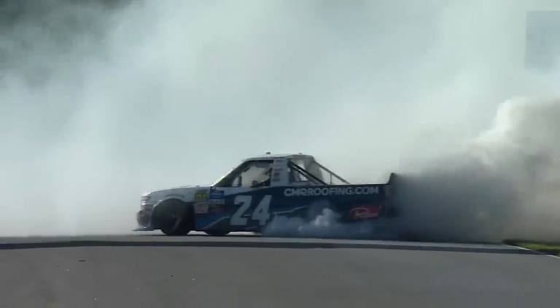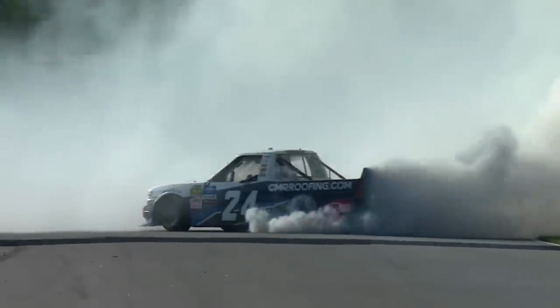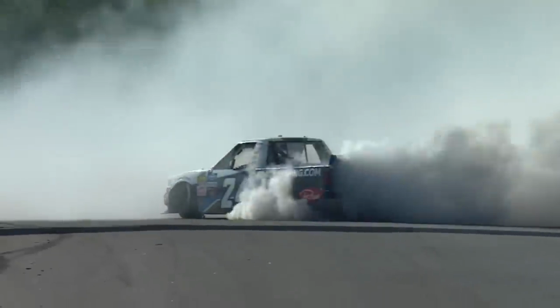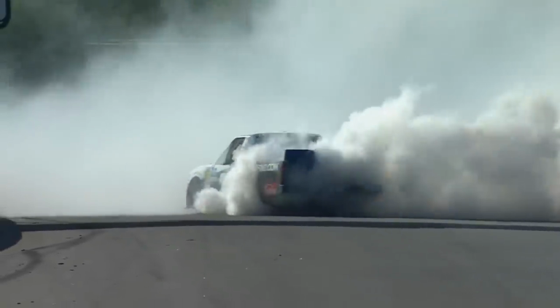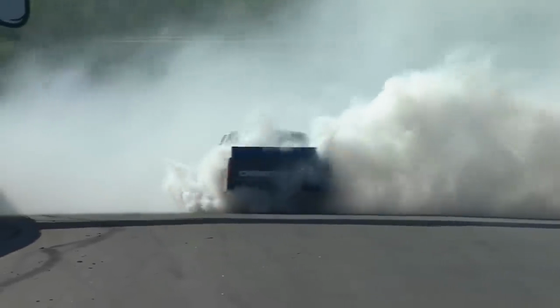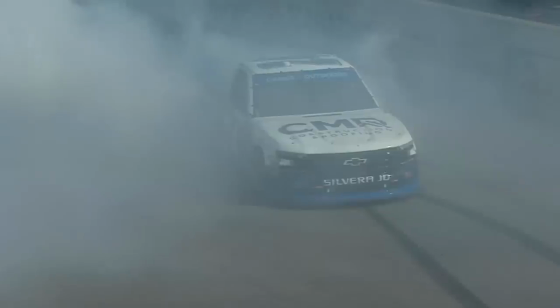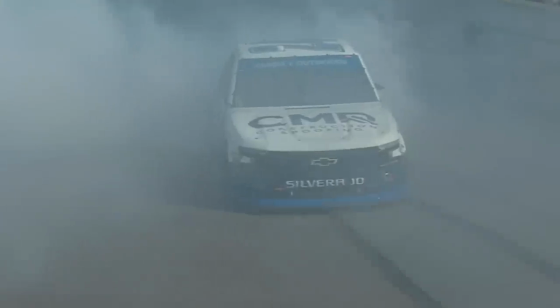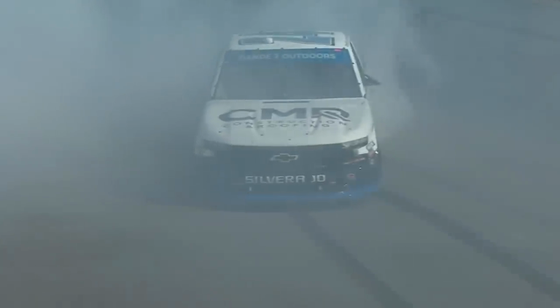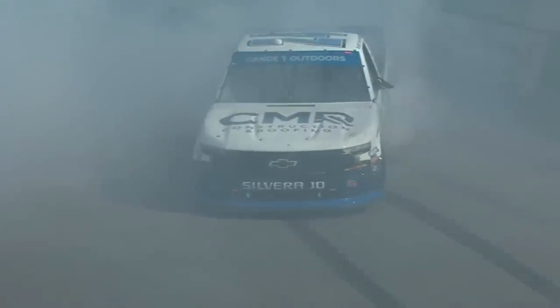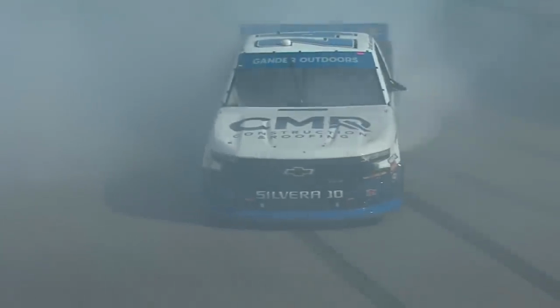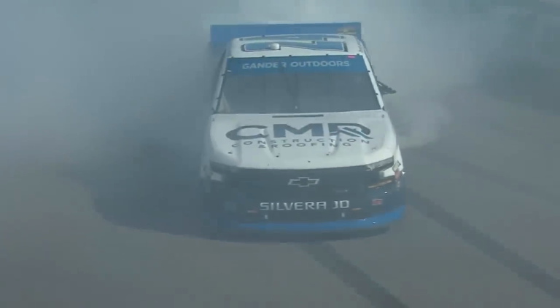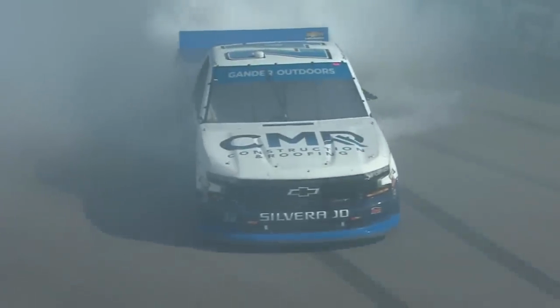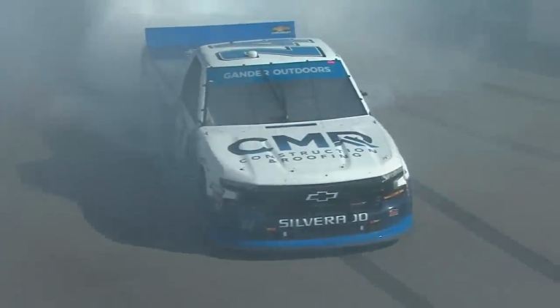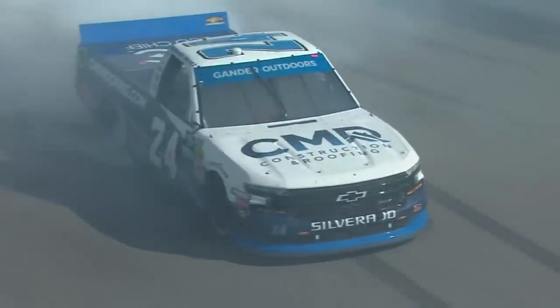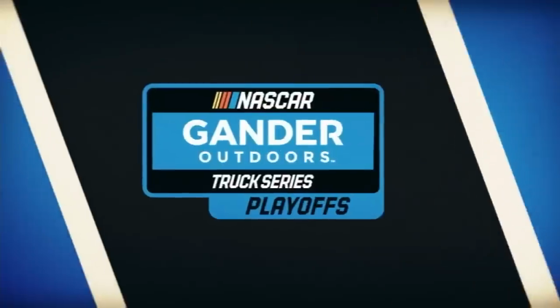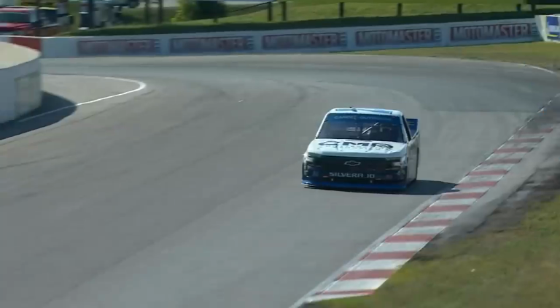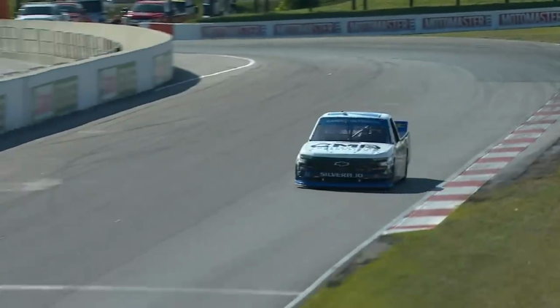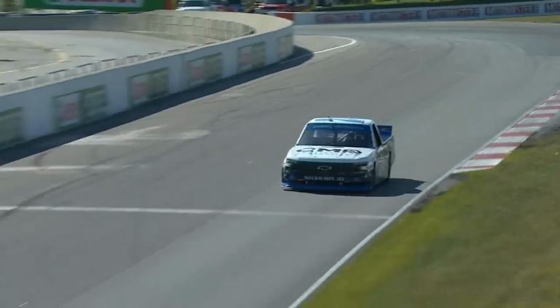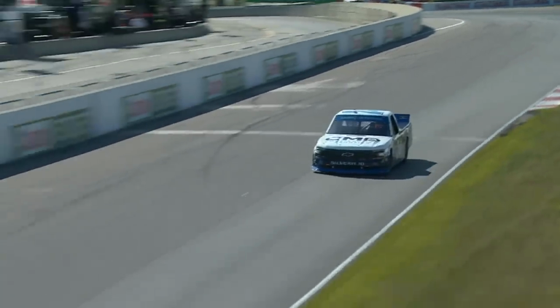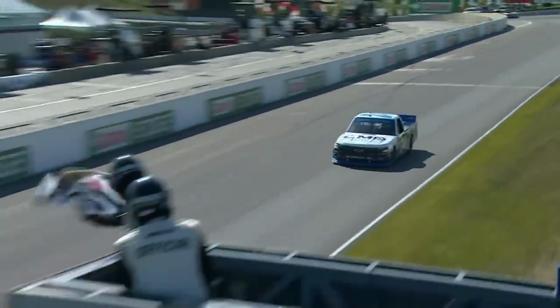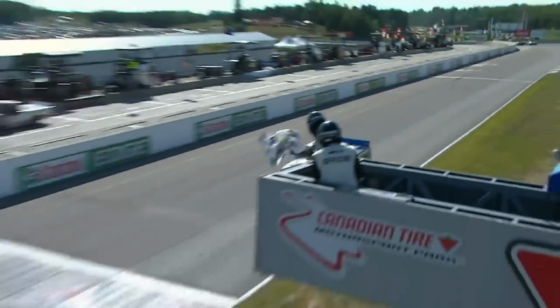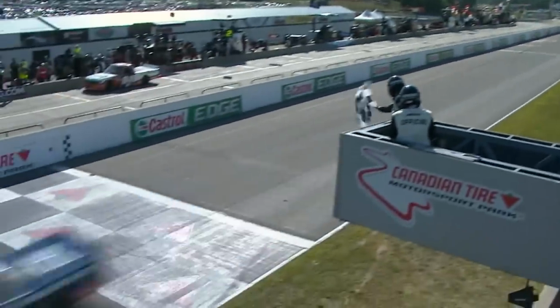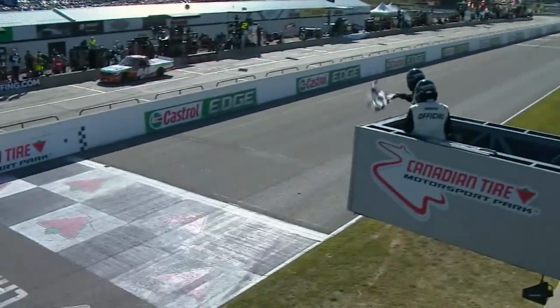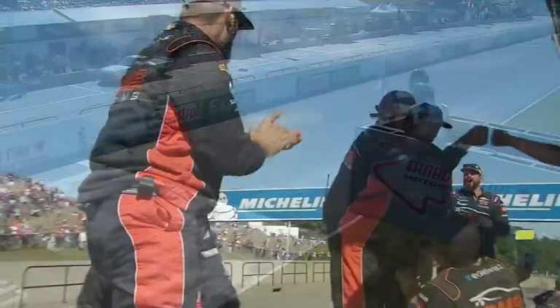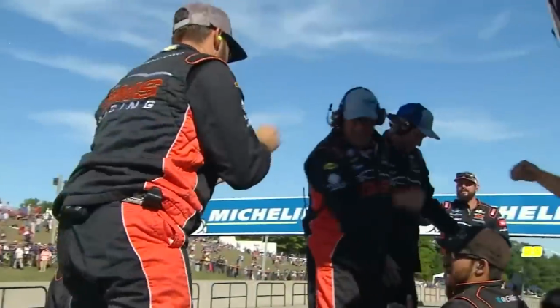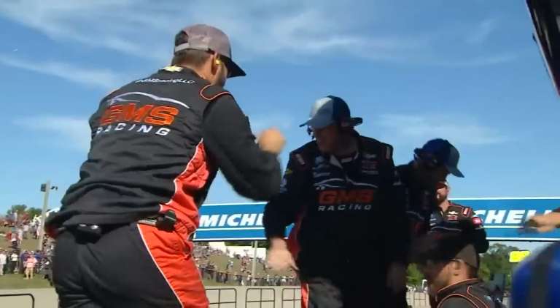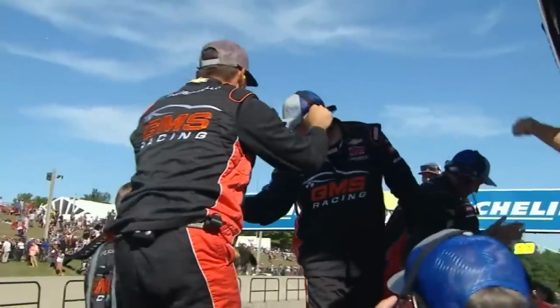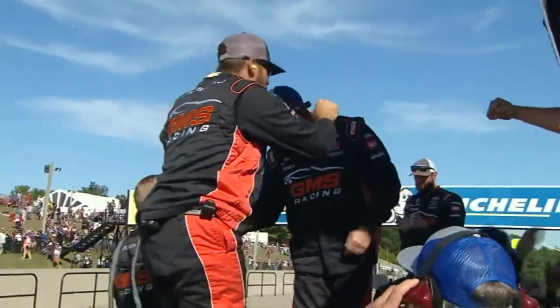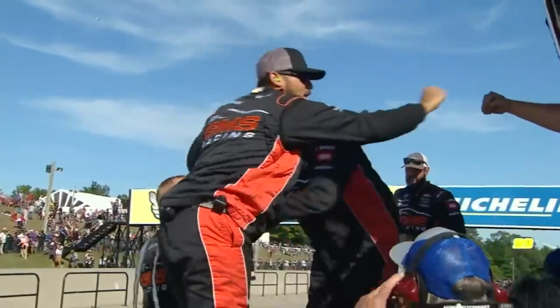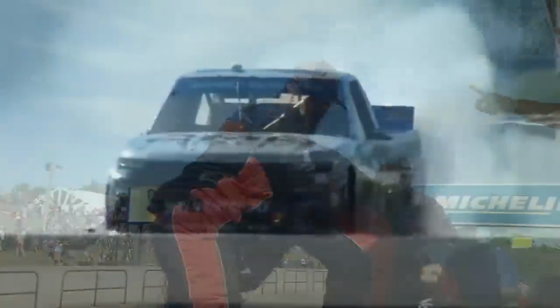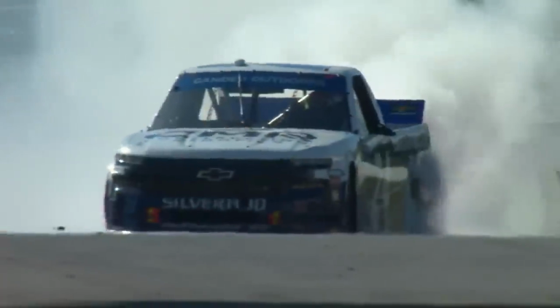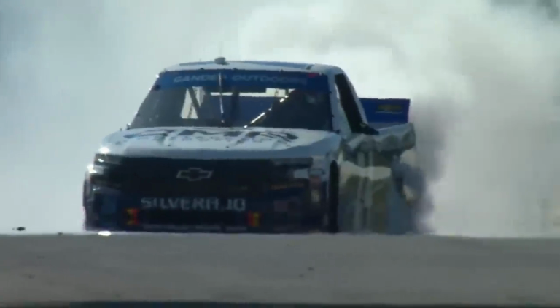That playoff mustache worked last year for him, and he kept it all year long. You'll see everybody show up in Vegas with those mustaches. He did it — Brett Moffitt in dominating fashion. The winner in Canada.